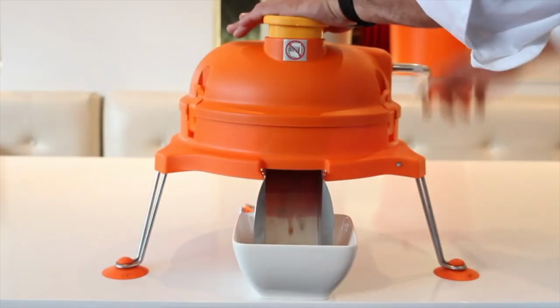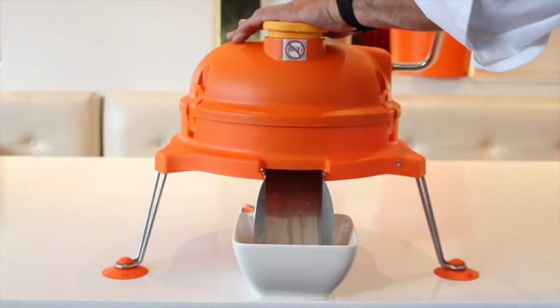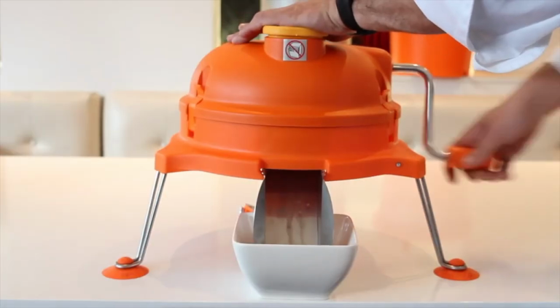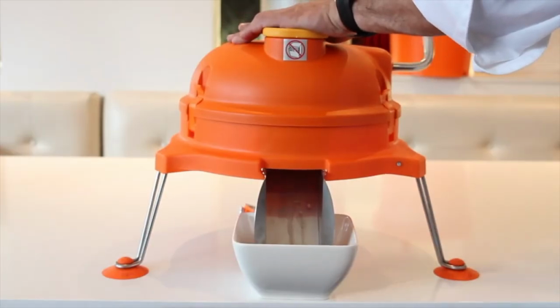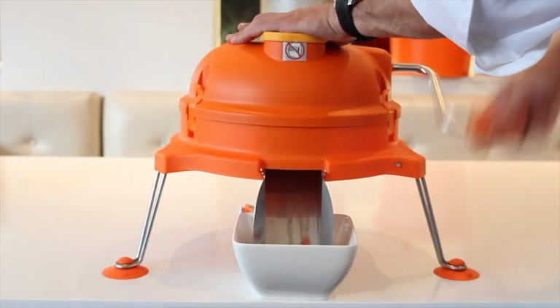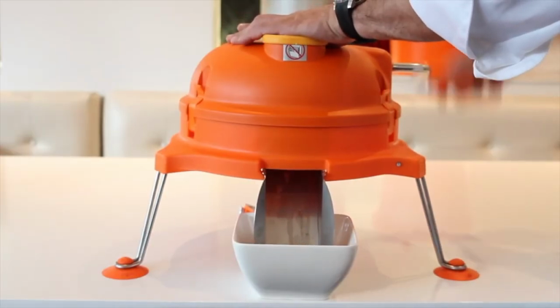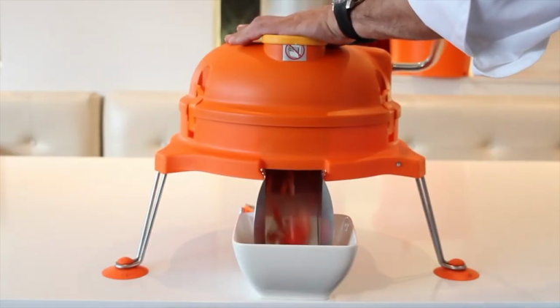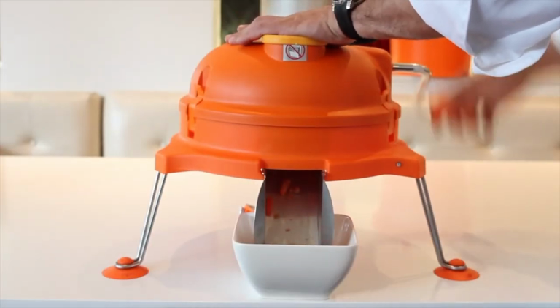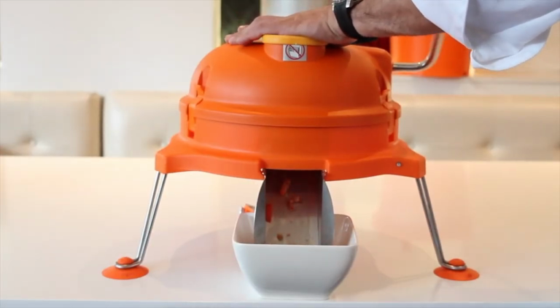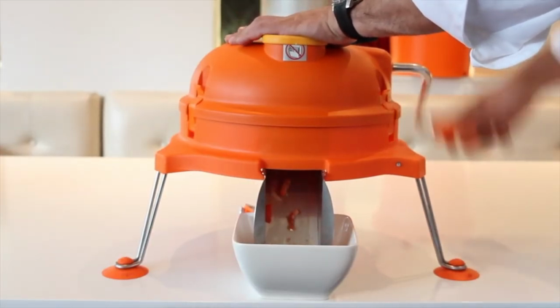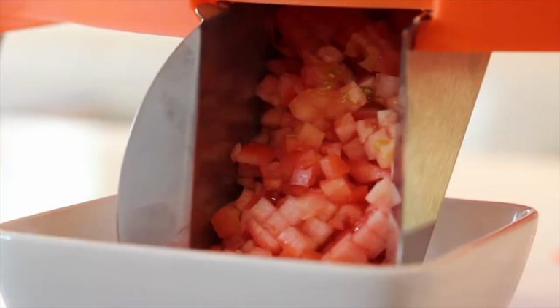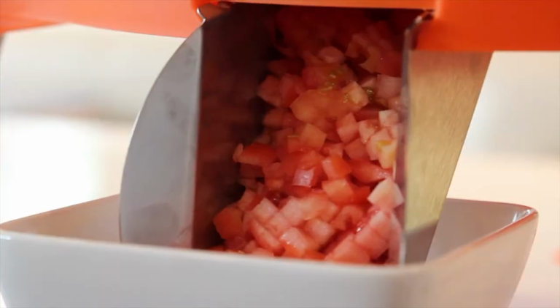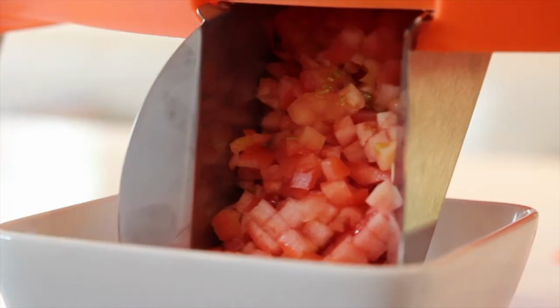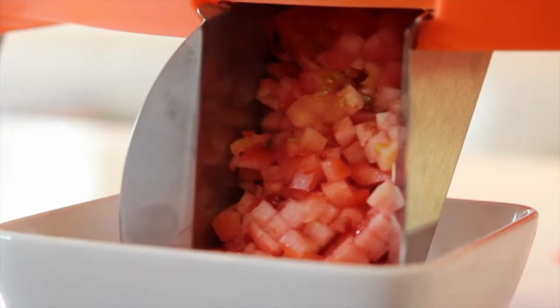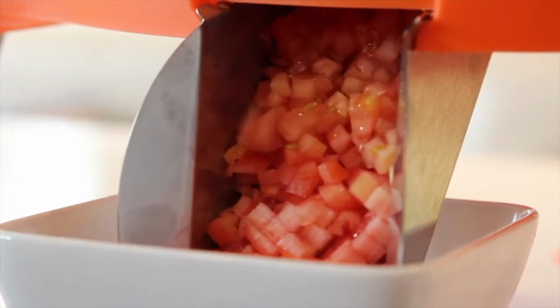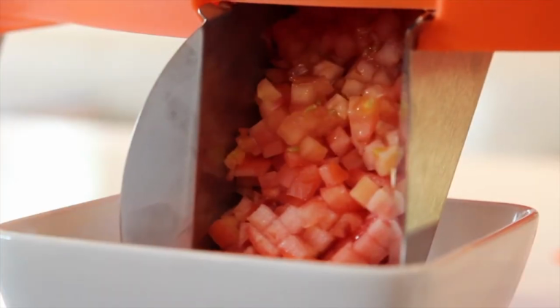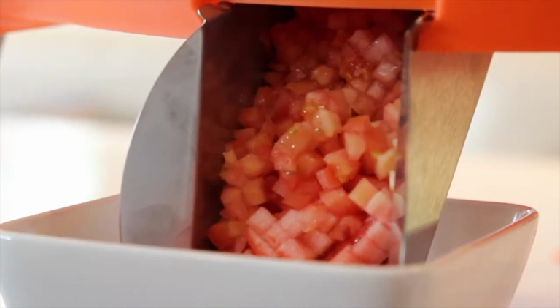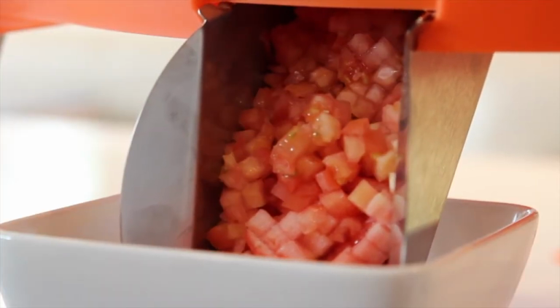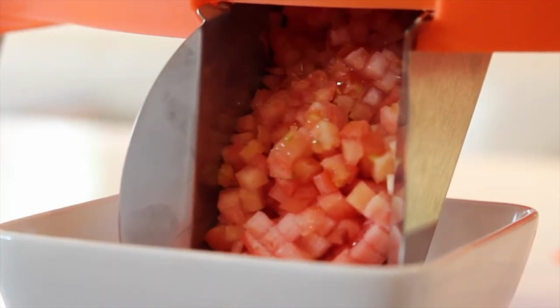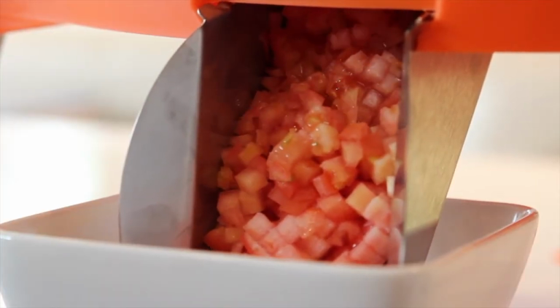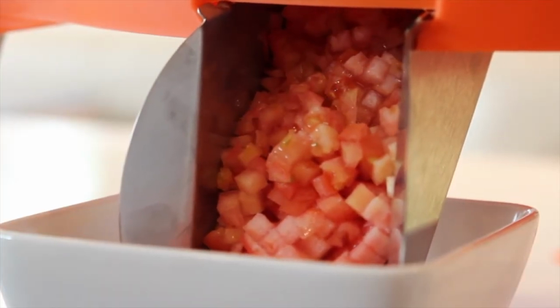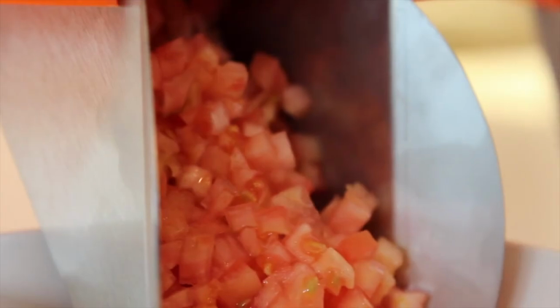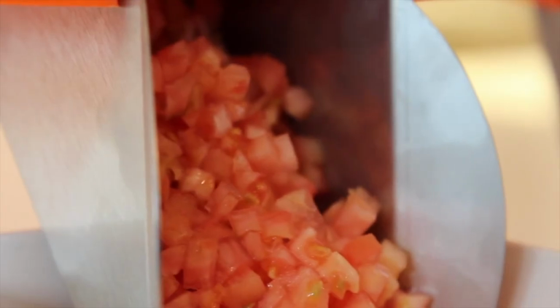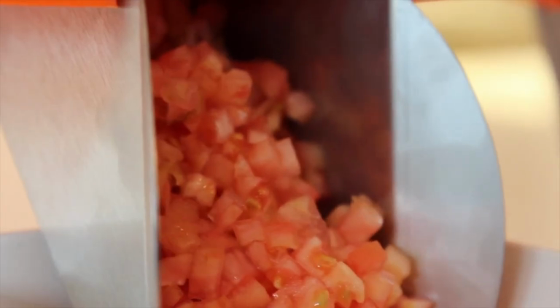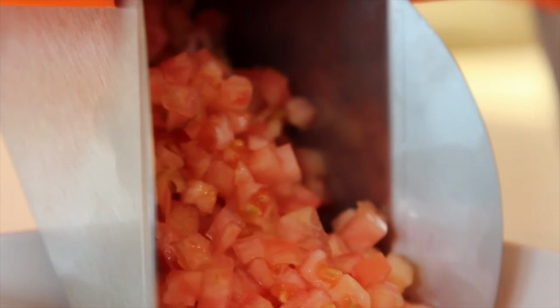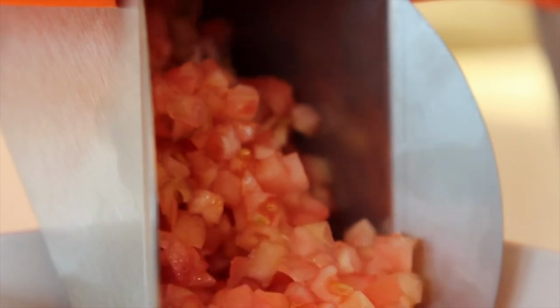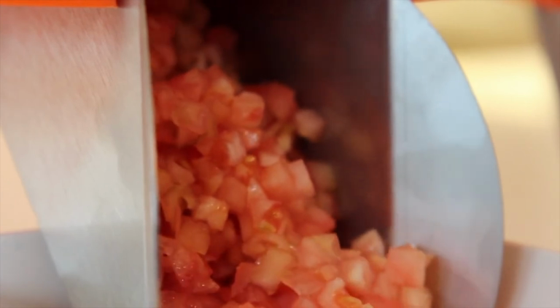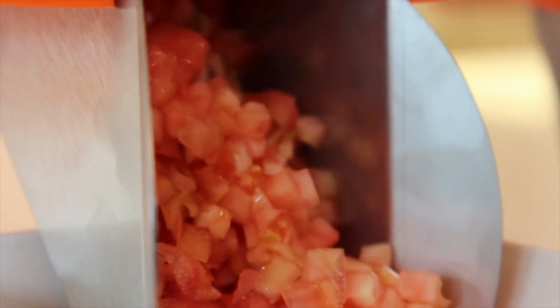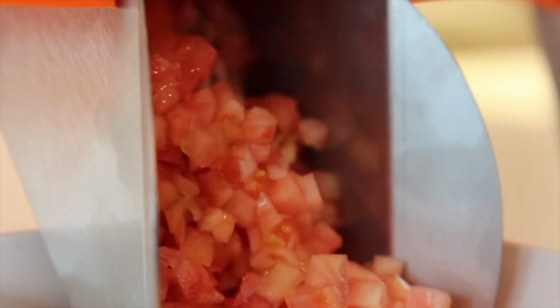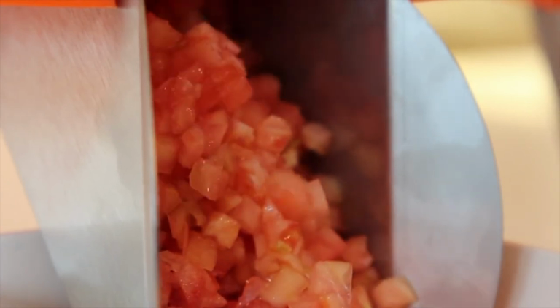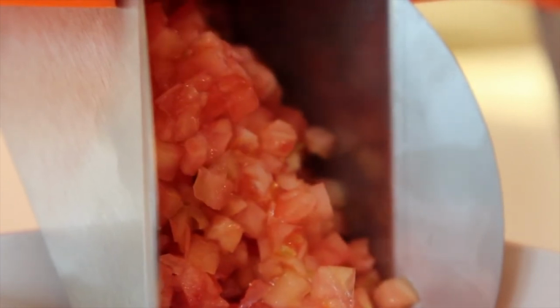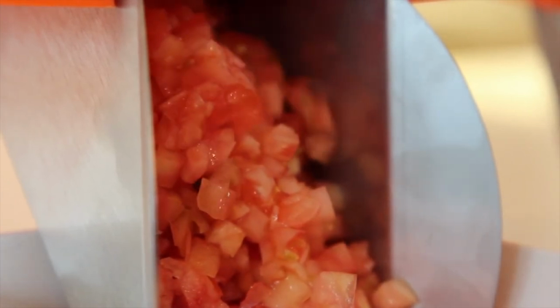While the handle is being turned, the grid set is moving back and forth and the underside cutter blade rotates around the bottom of the base, working together to give you a clean, consistent and safe dice every time.